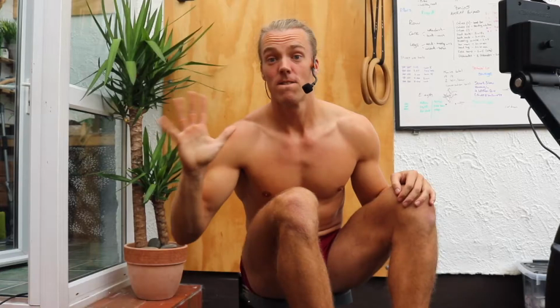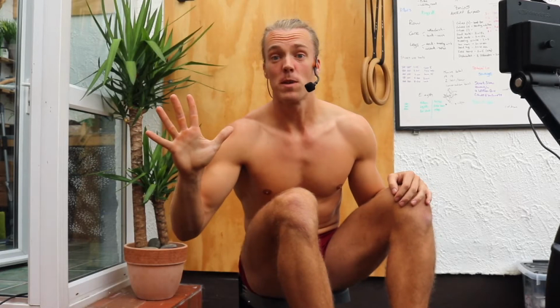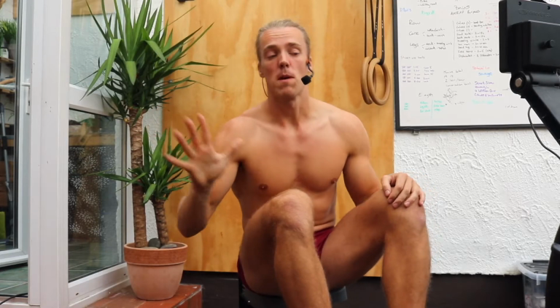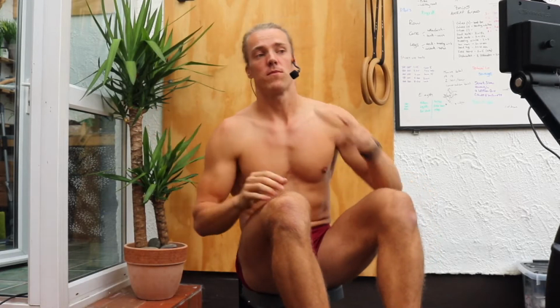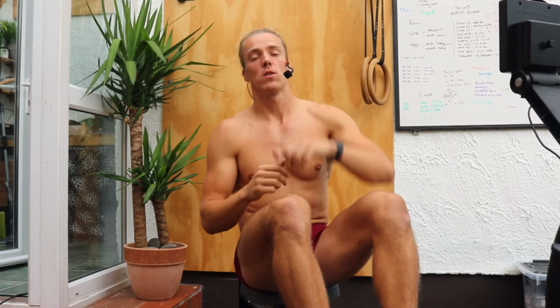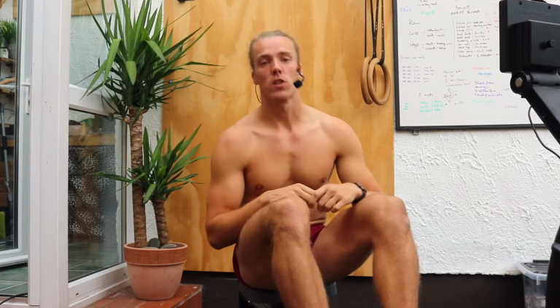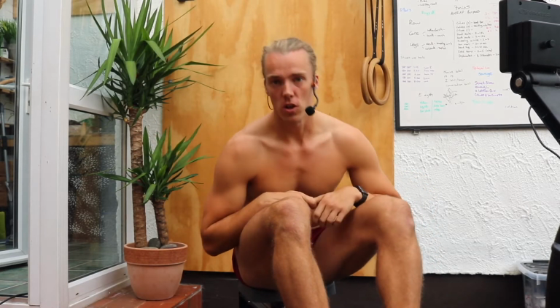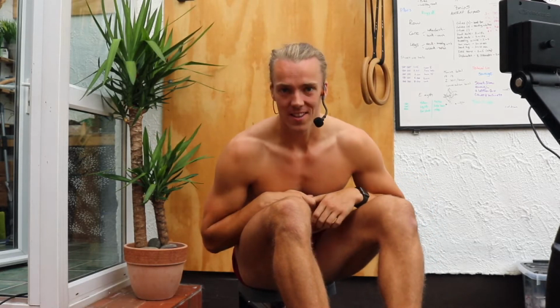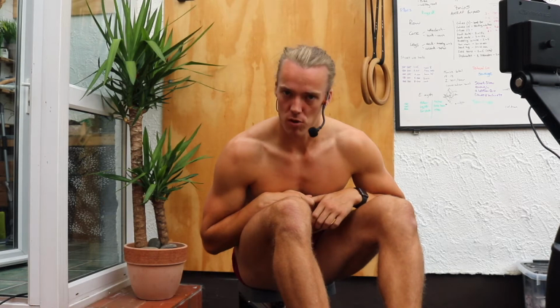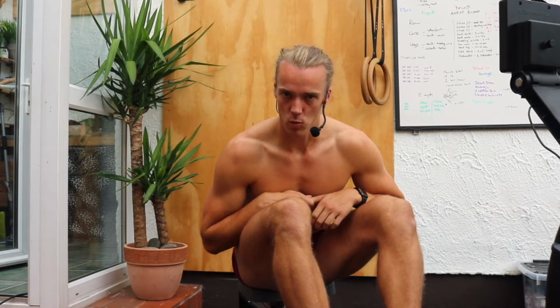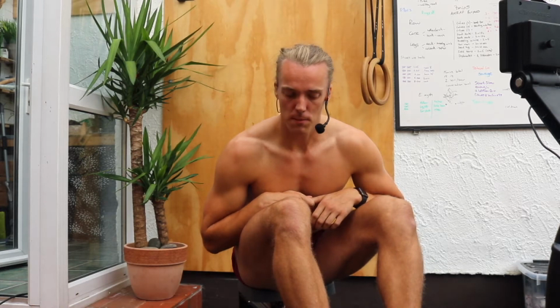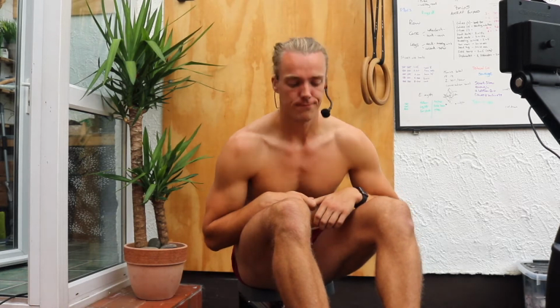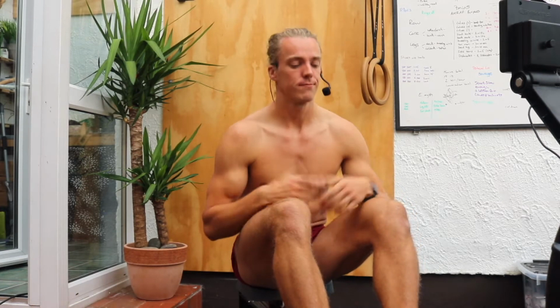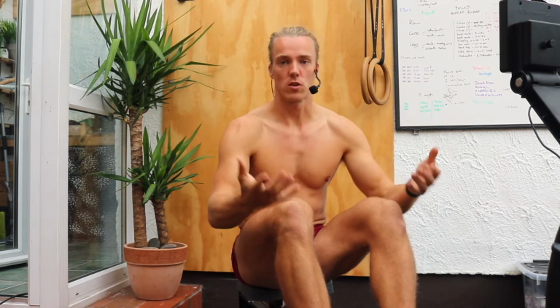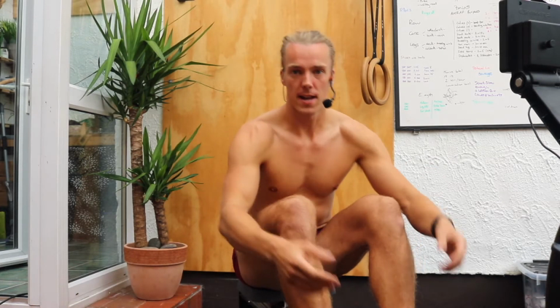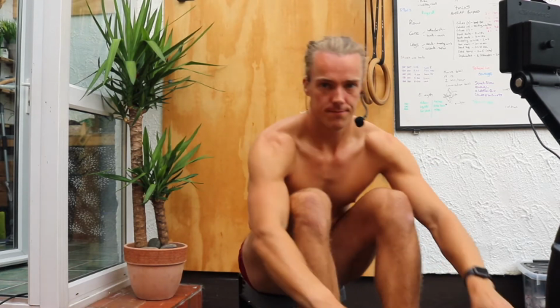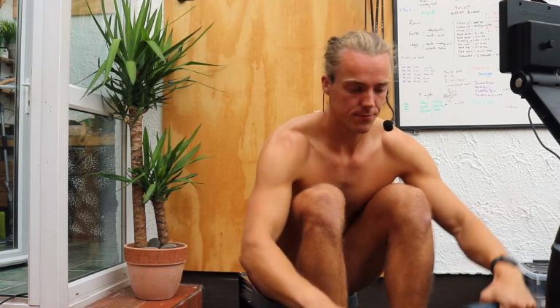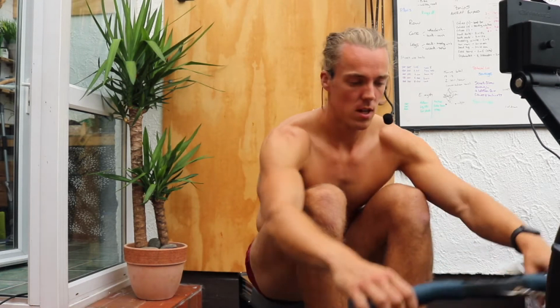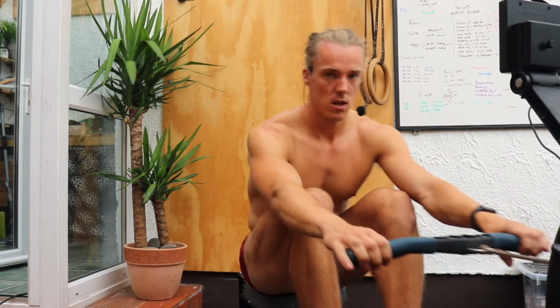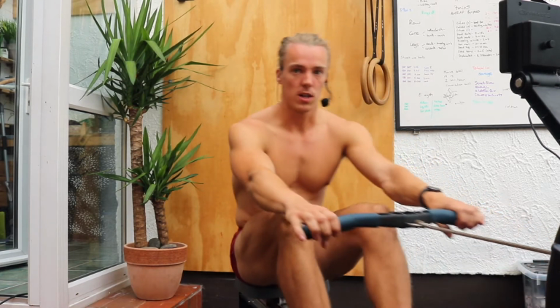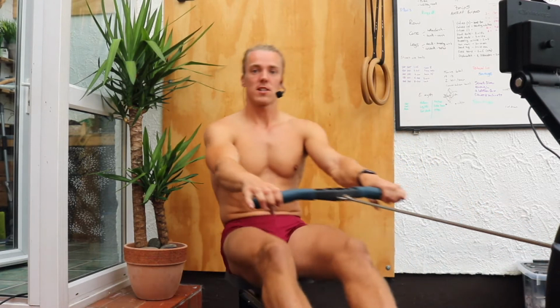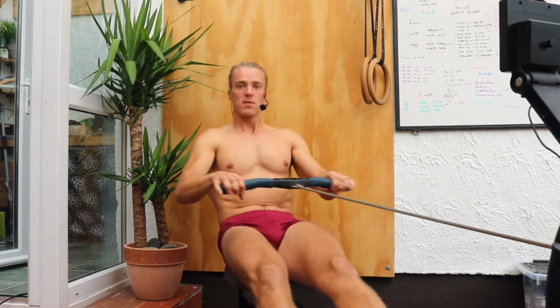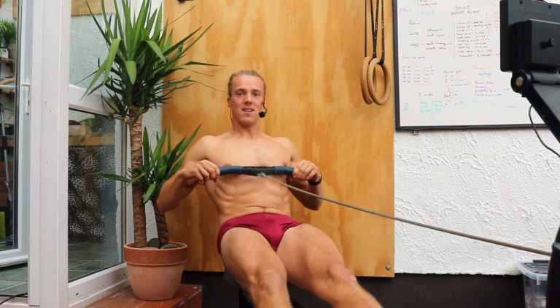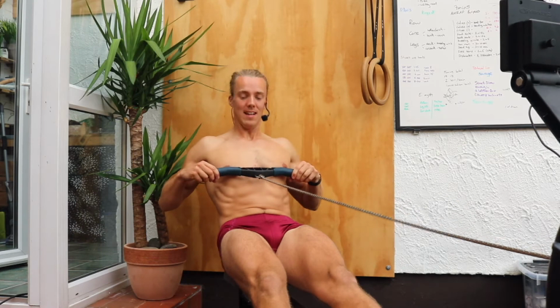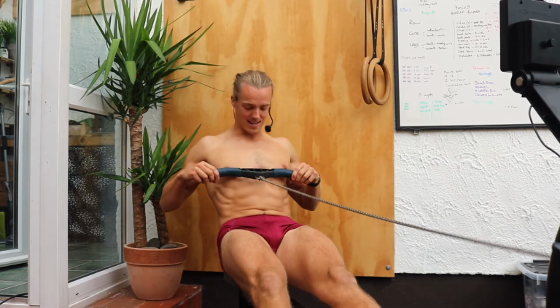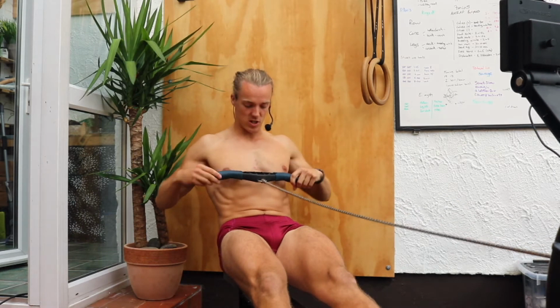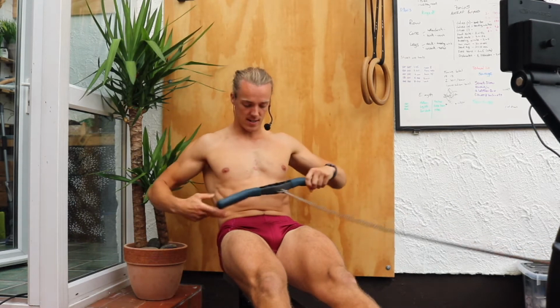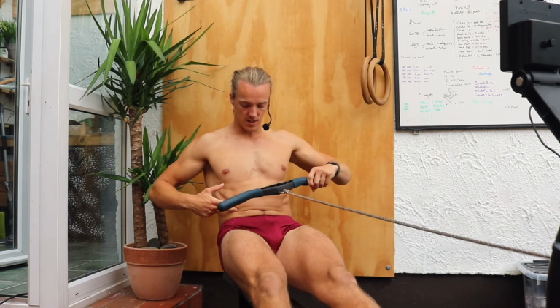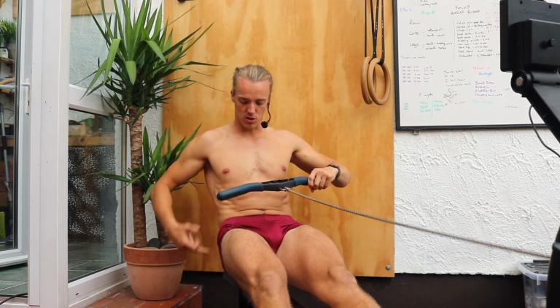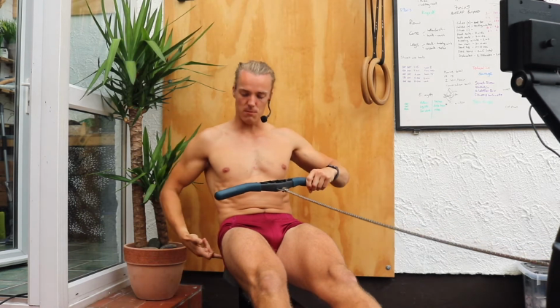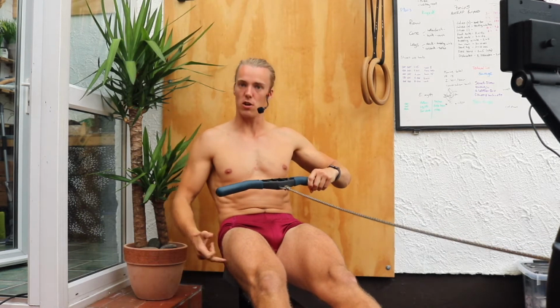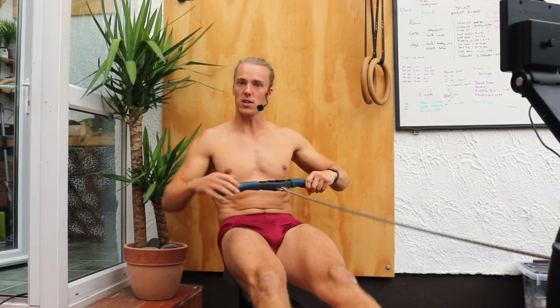Five minute warm-up — this one we're going to call the compression warm-up. I'm going to grab the handle. We're going to come to backstops, handle in the chest. Tummy strong, bum strong, leg strong.